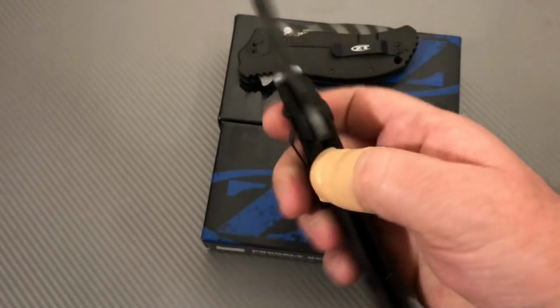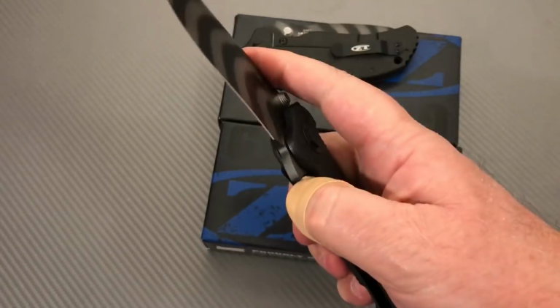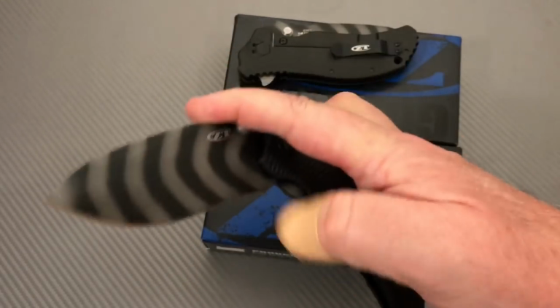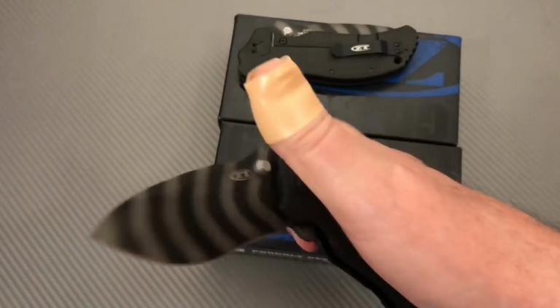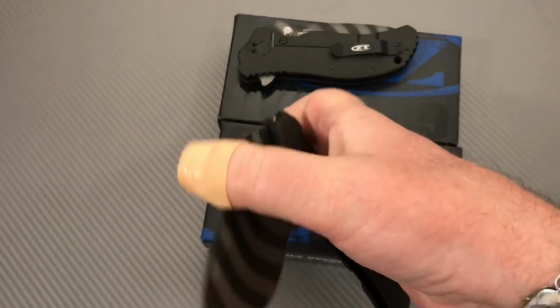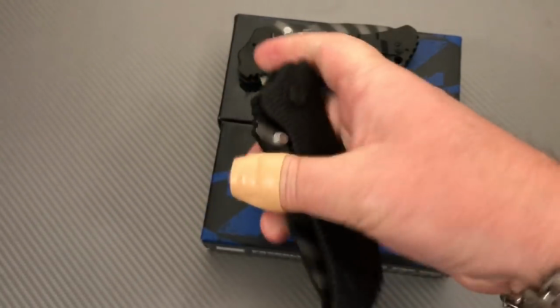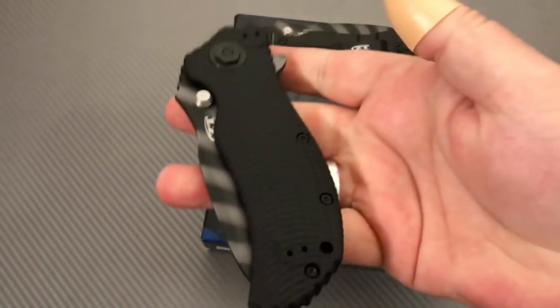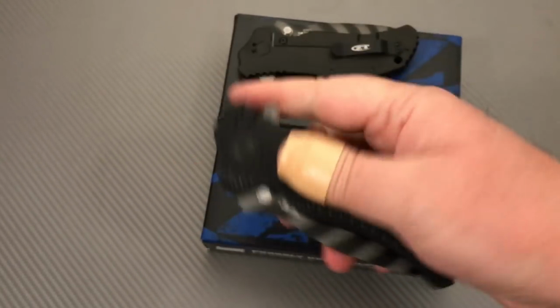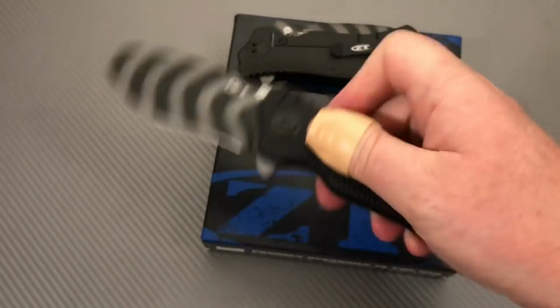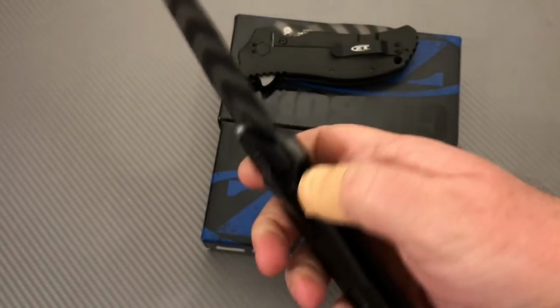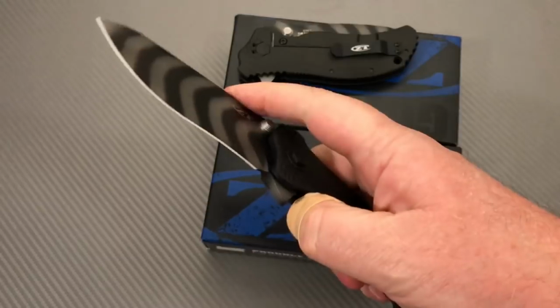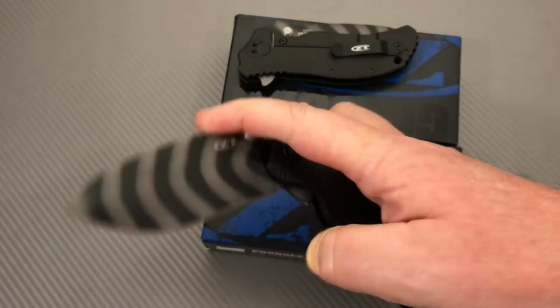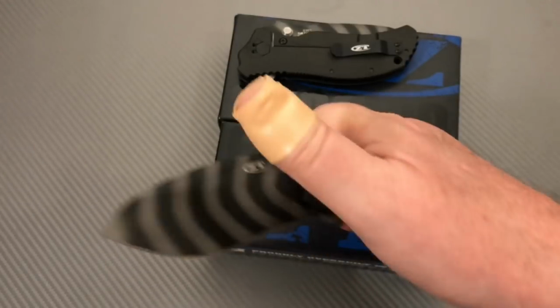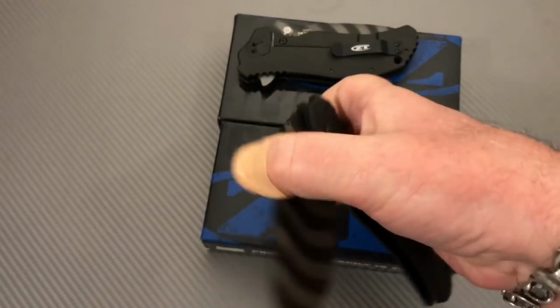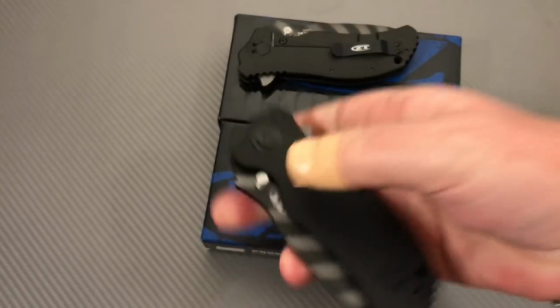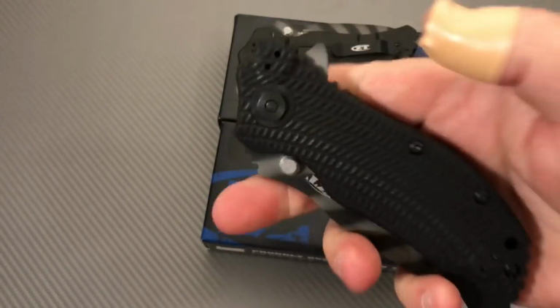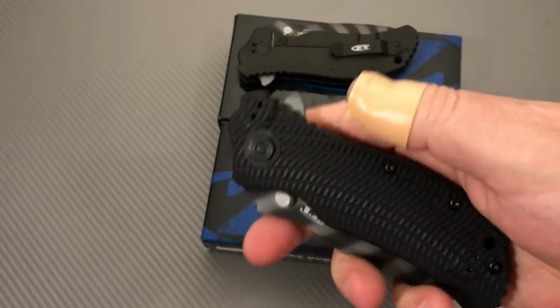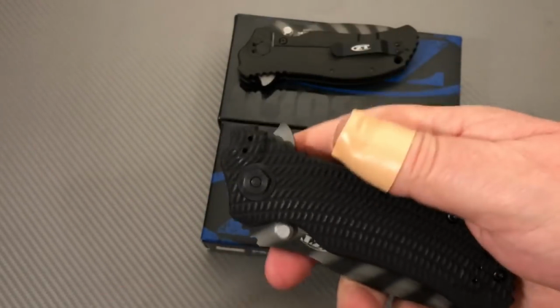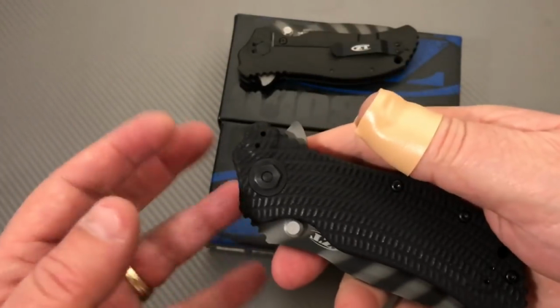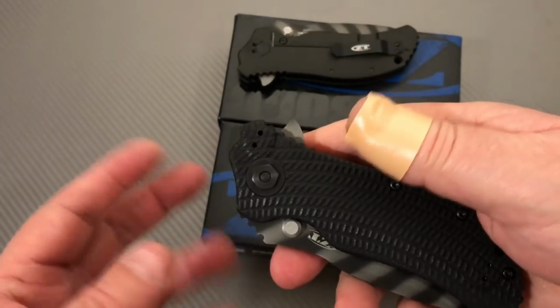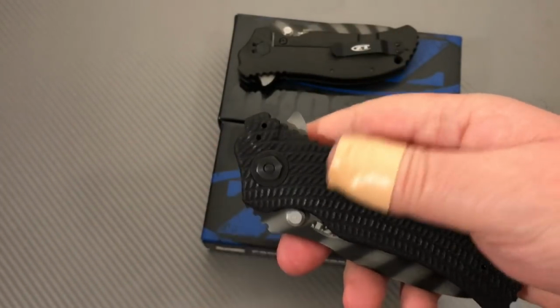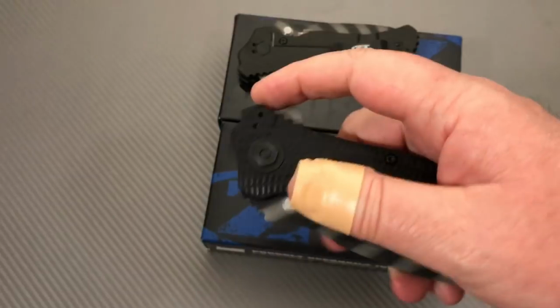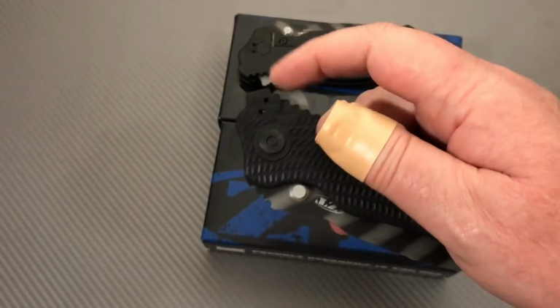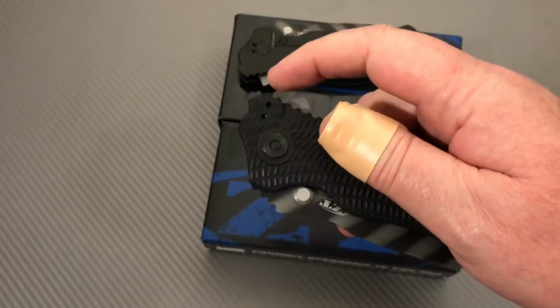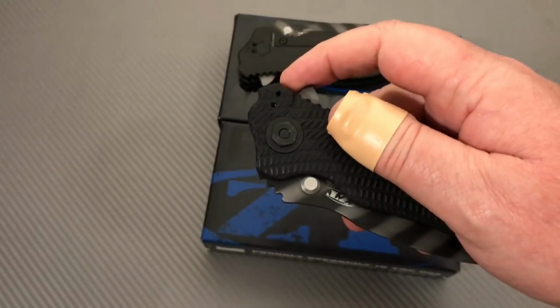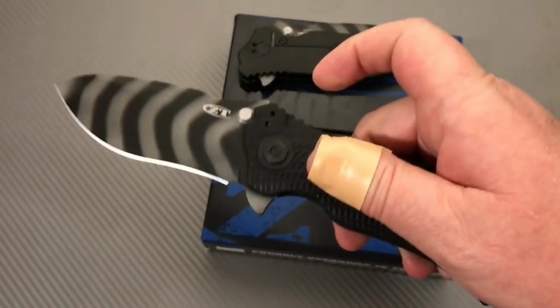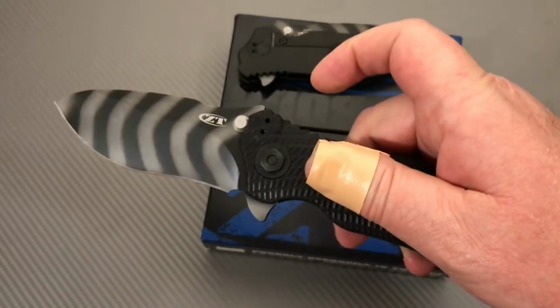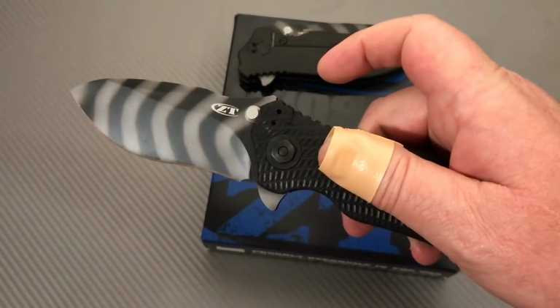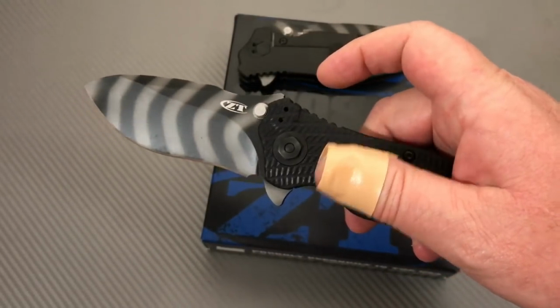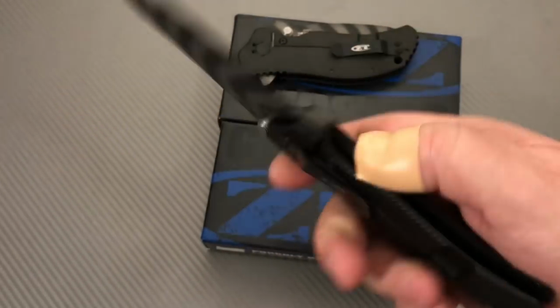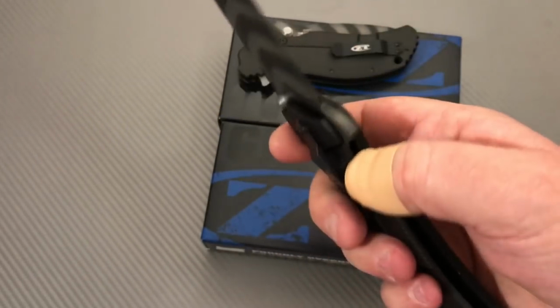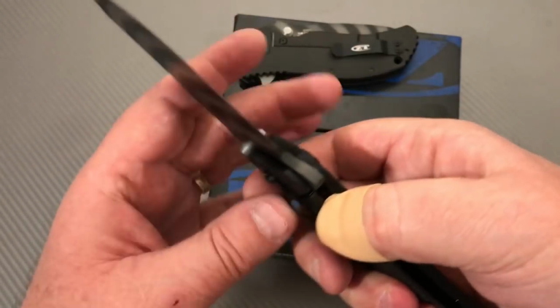With assisted opening you can only push it back so far and then you have to bring it the rest of the way. But one thing for sure — you don't have to worry about any flip or fail. As soon as it goes, it's gone — it deploys very, very well.